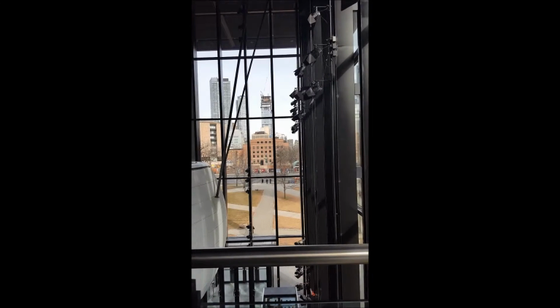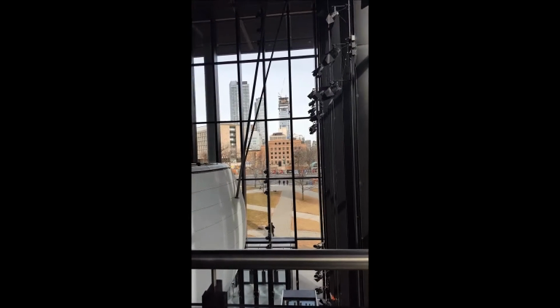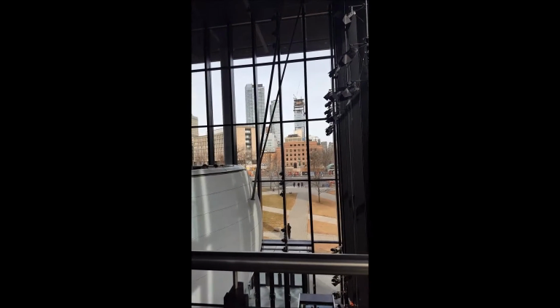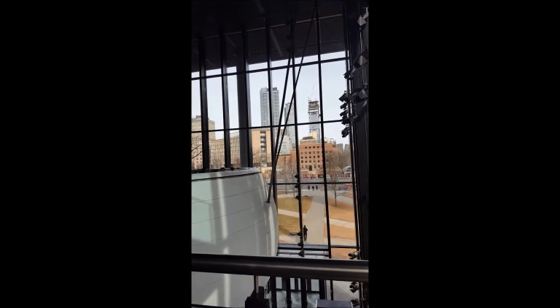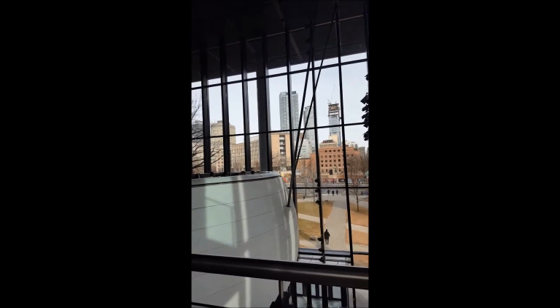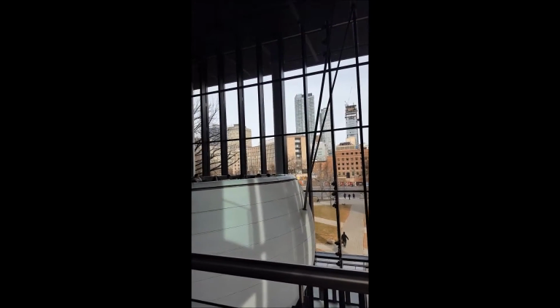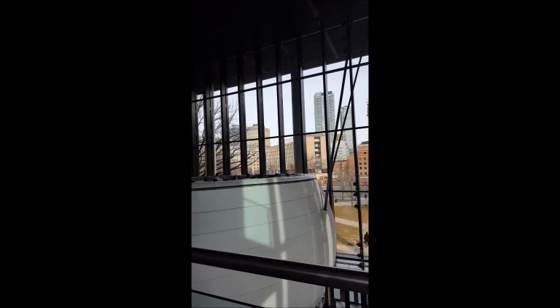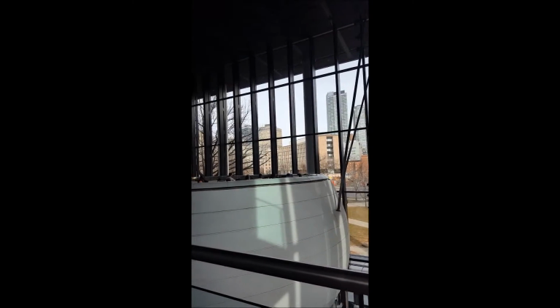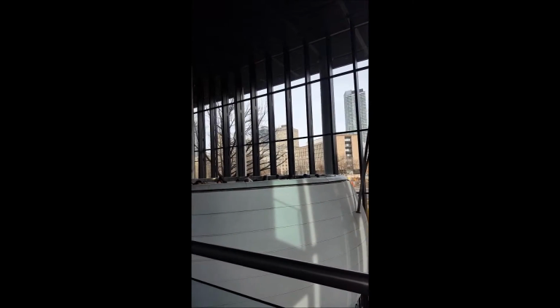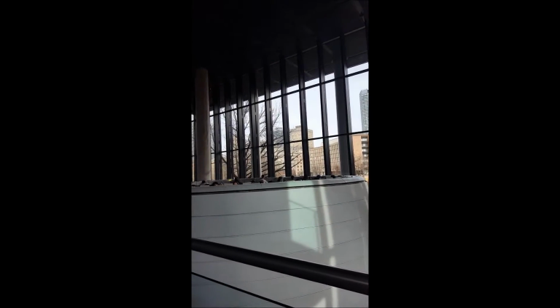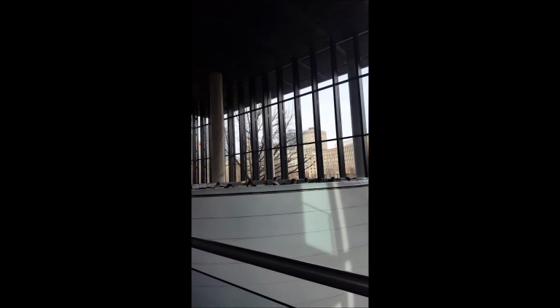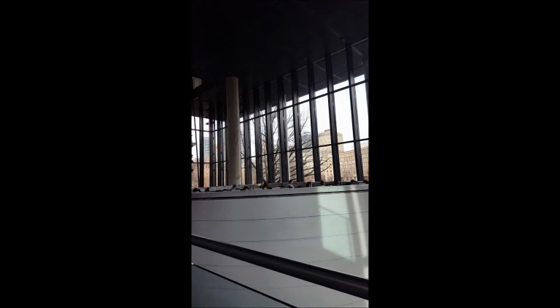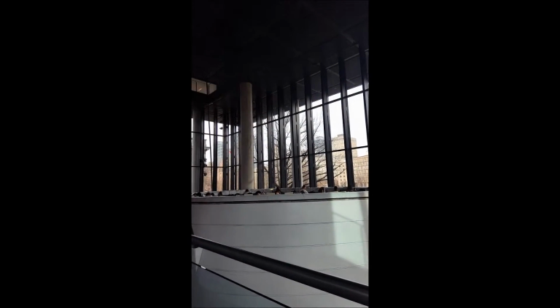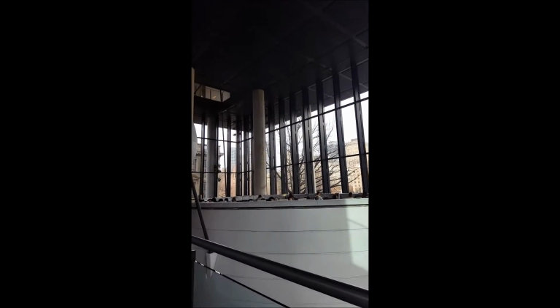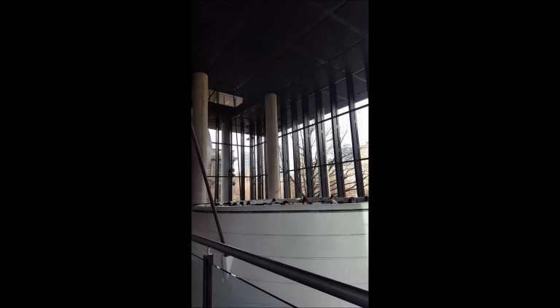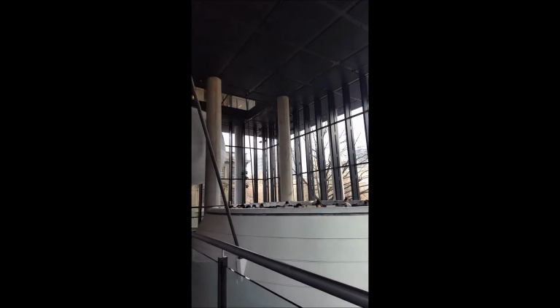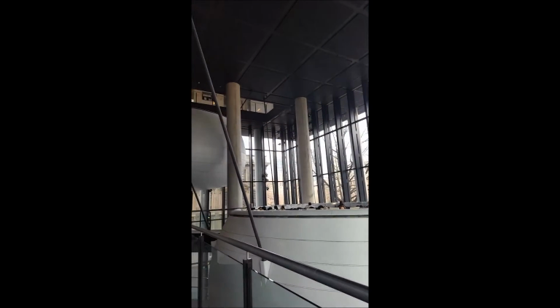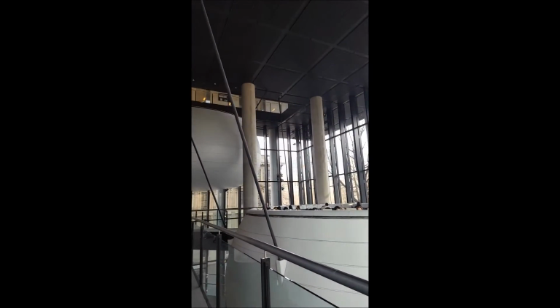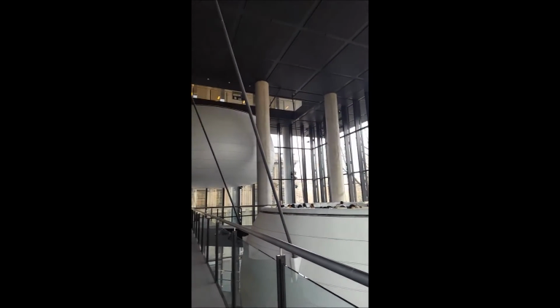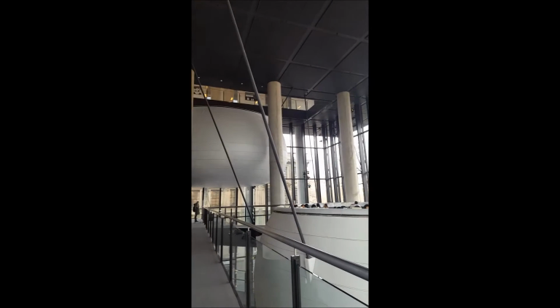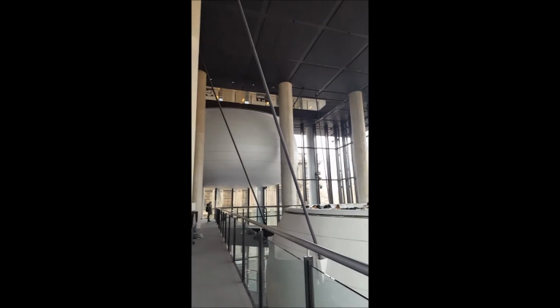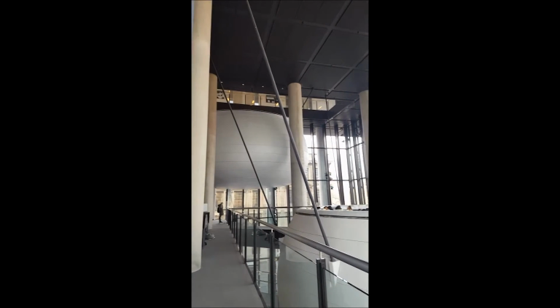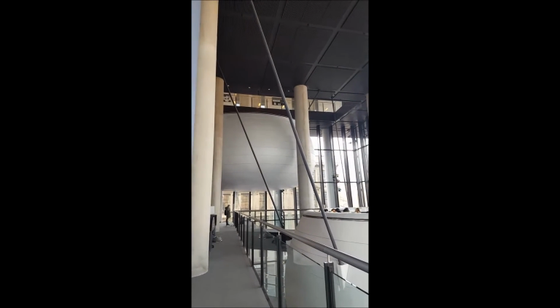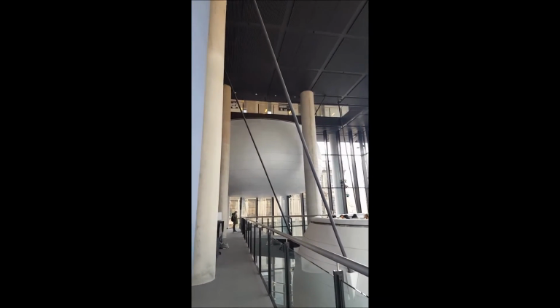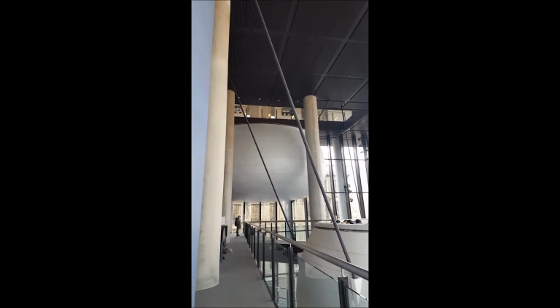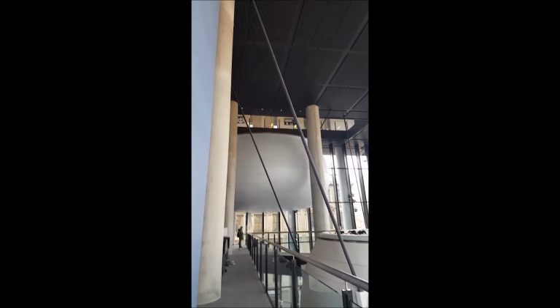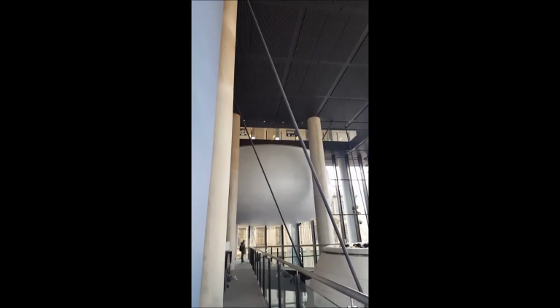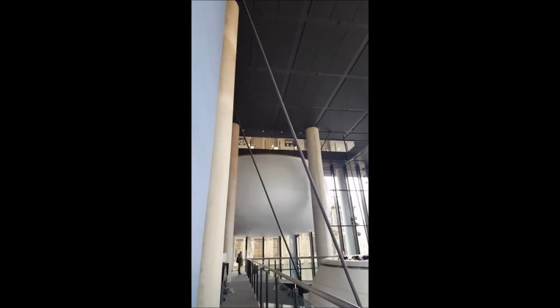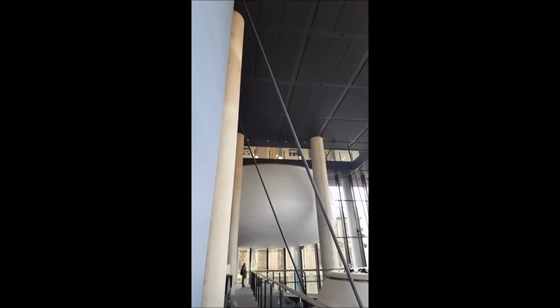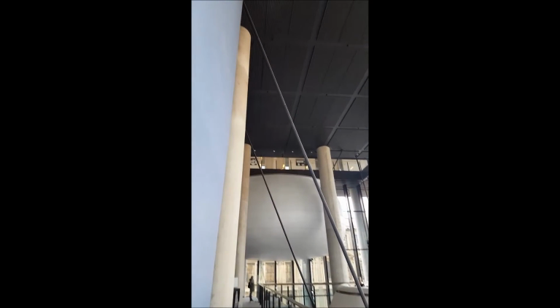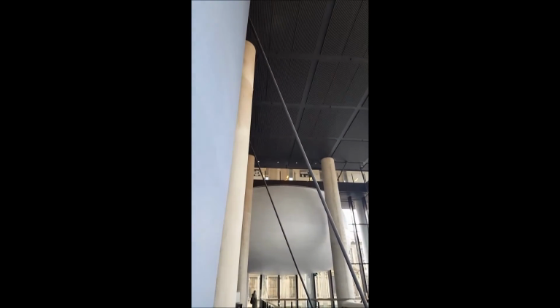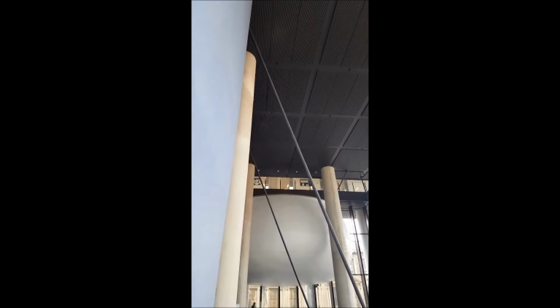Two reflective silver-colored pods are suspended within the main space. In the structural context, it maintains the balance of the overall building, and from a design perspective, the rounded pods add a sense of softness to an otherwise rectilinear building.